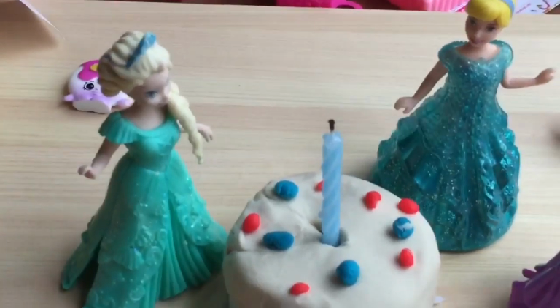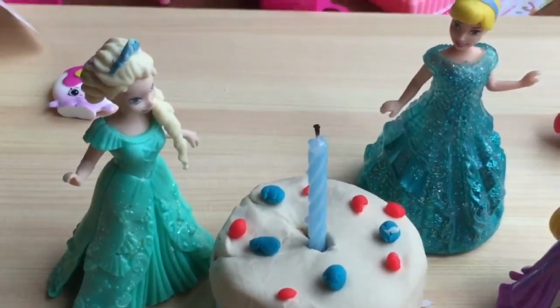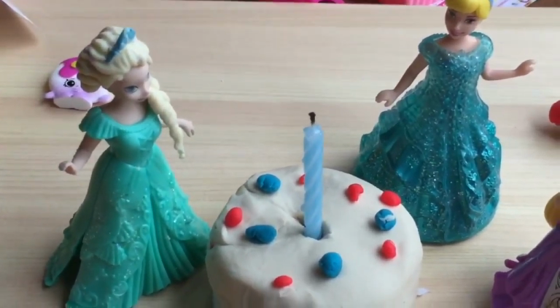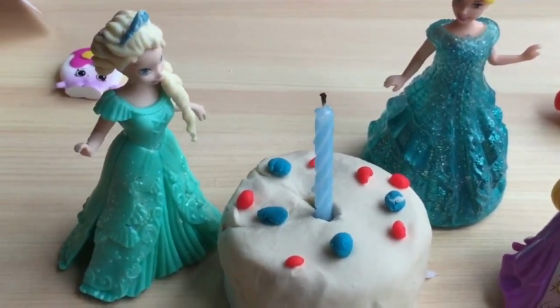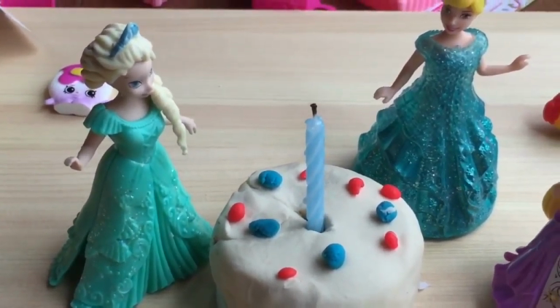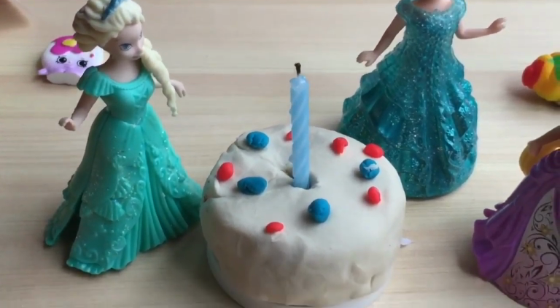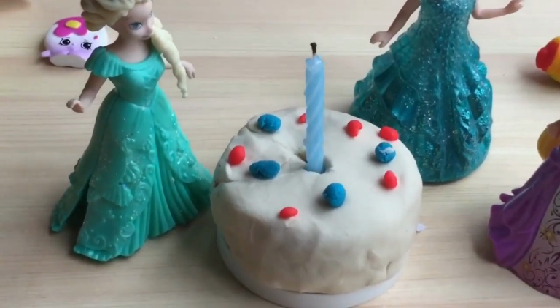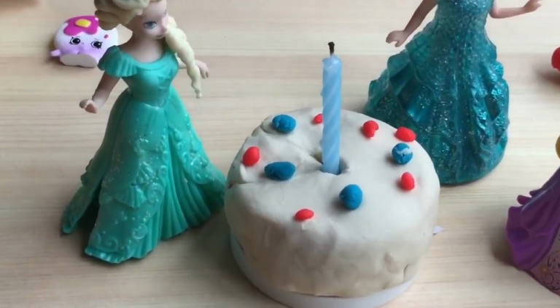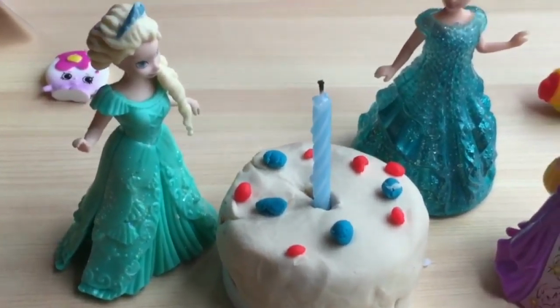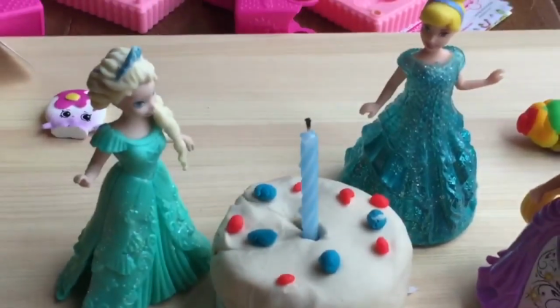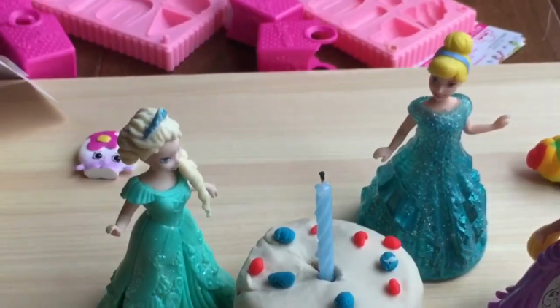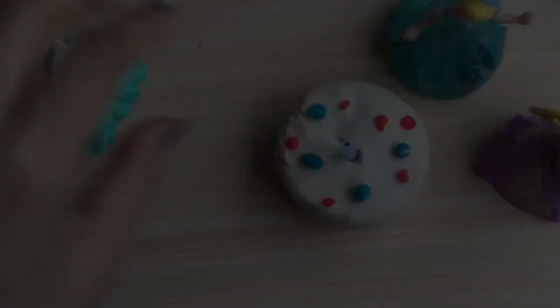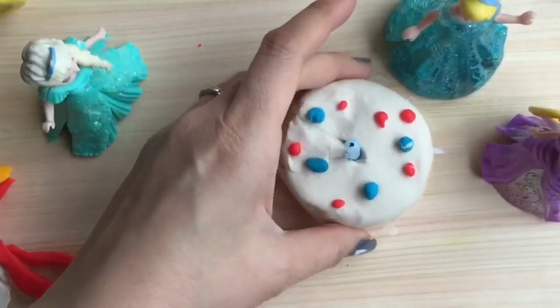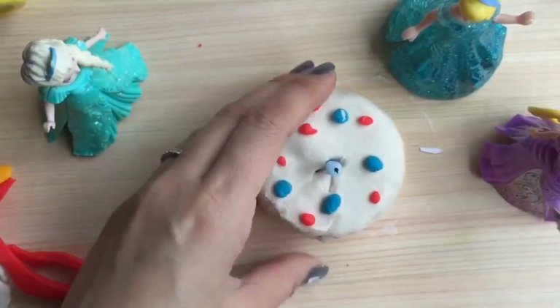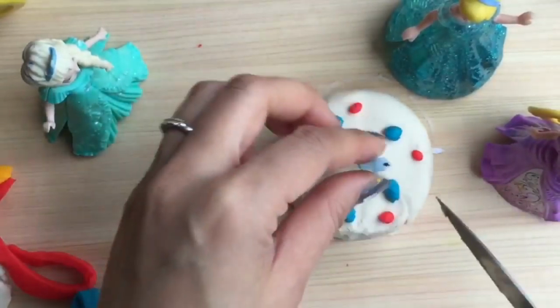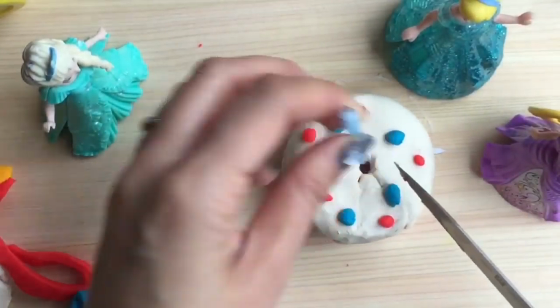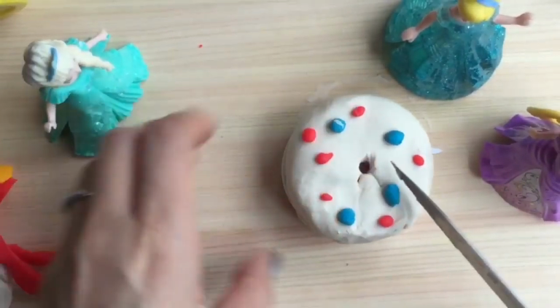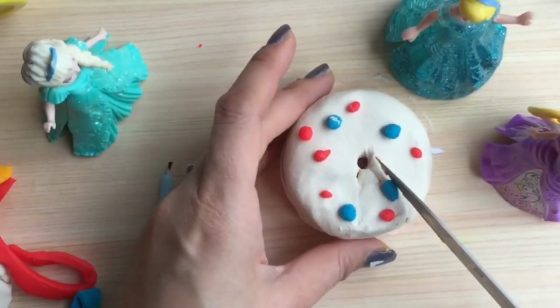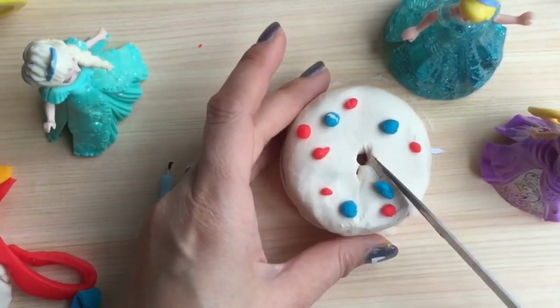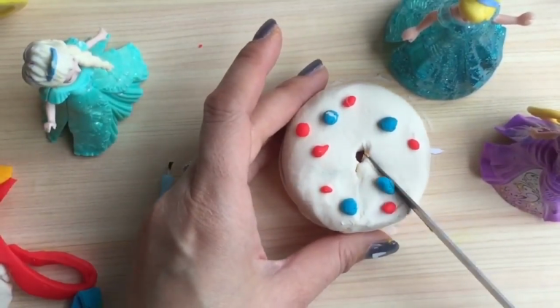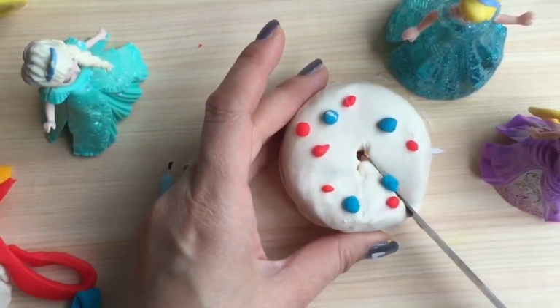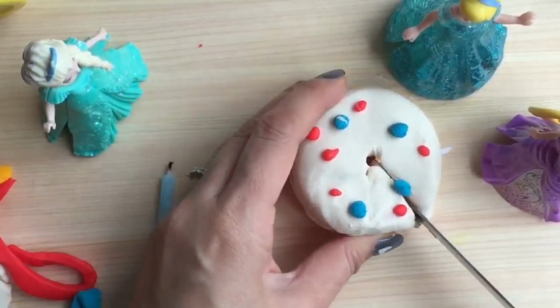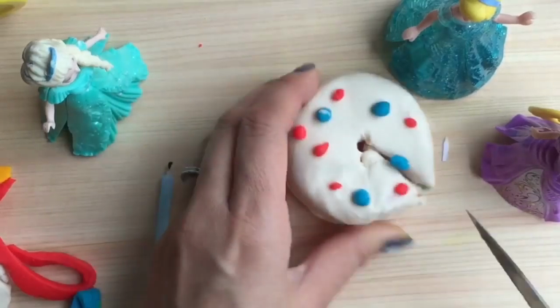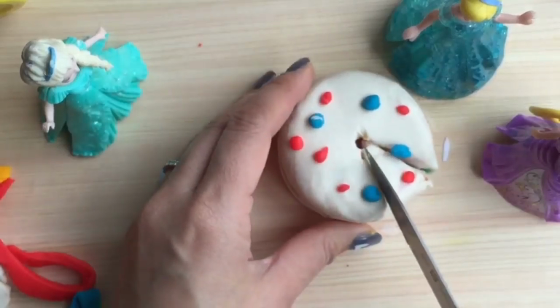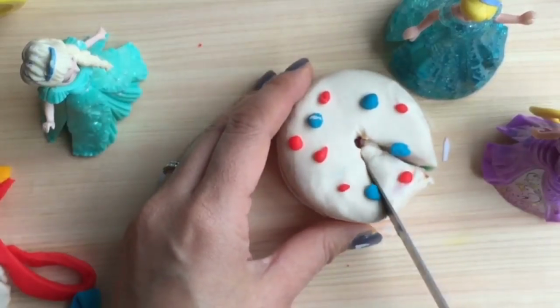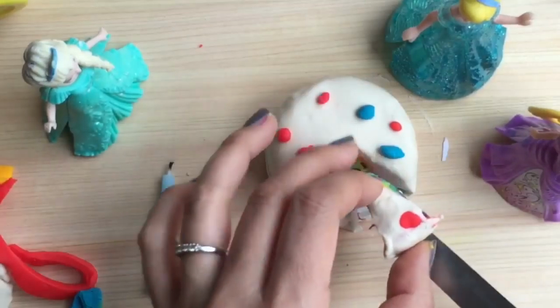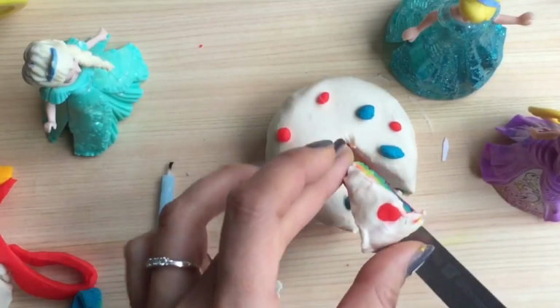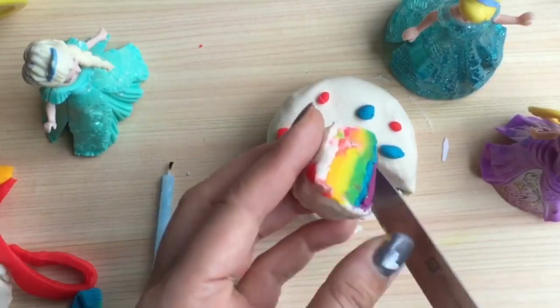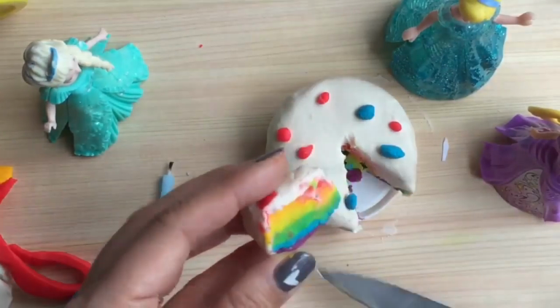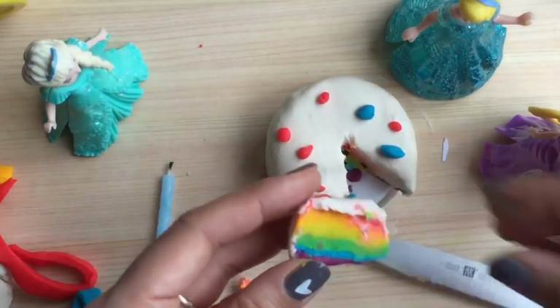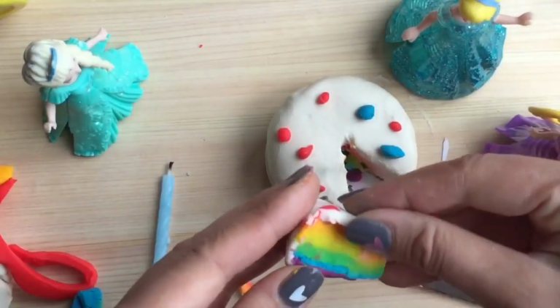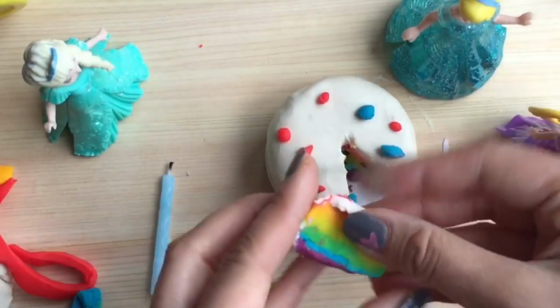Happy birthday Elsa, make a wish! What do you think Elsa wished for? Let's cut her a slice of cake and ask her what she wished for. Let's cut Elsa a slice of this yummy rainbow cake so she can see what's inside. Mmm, rainbow cake!